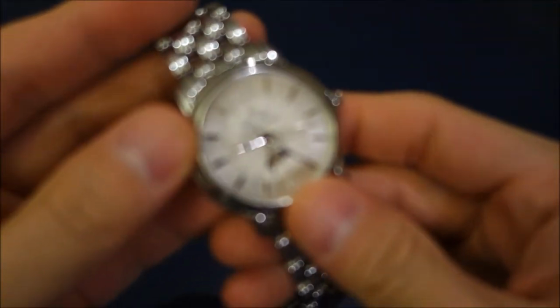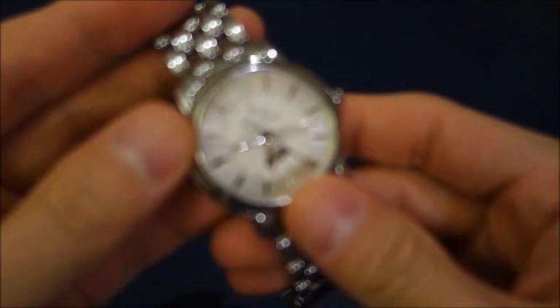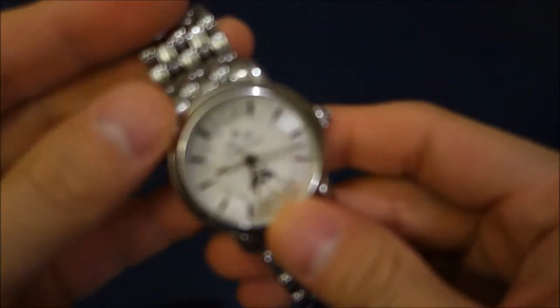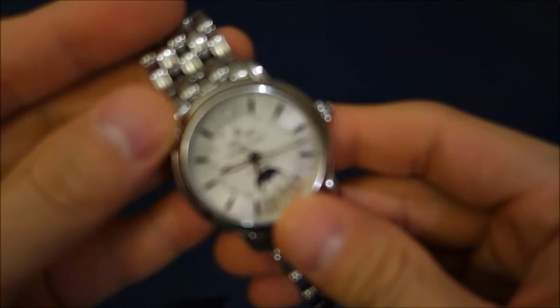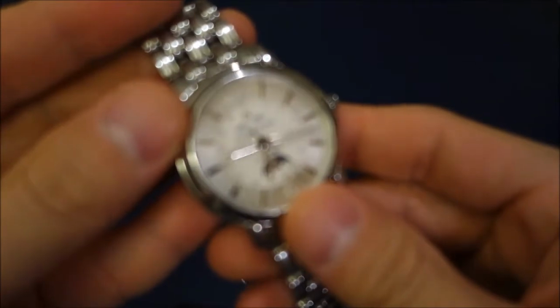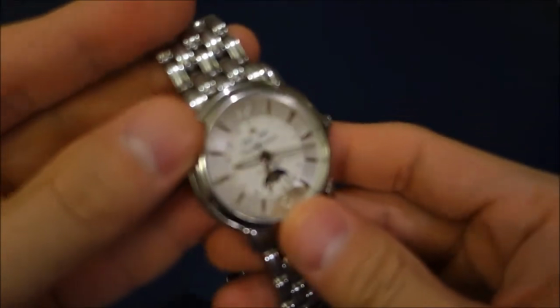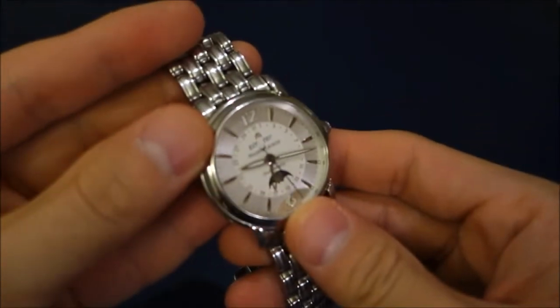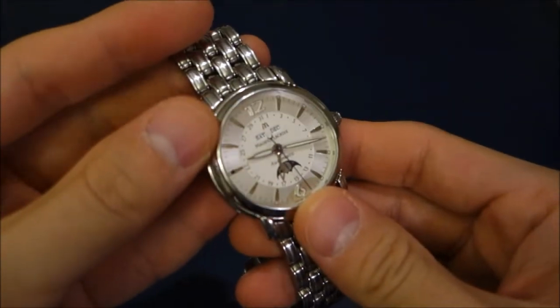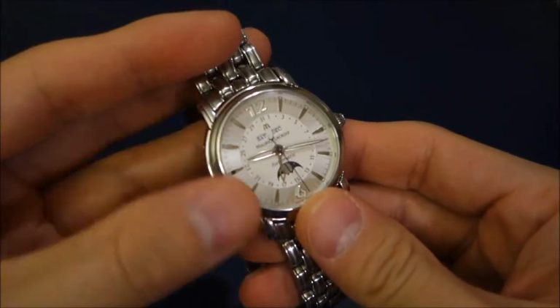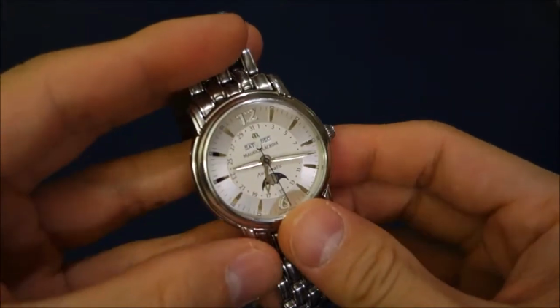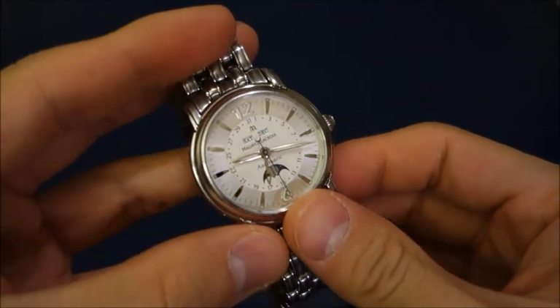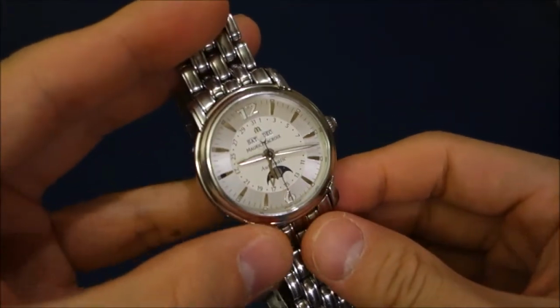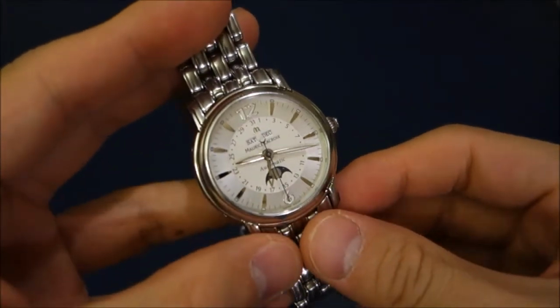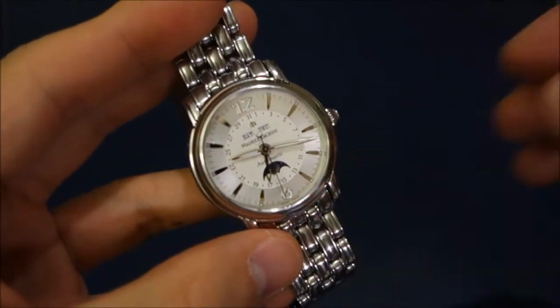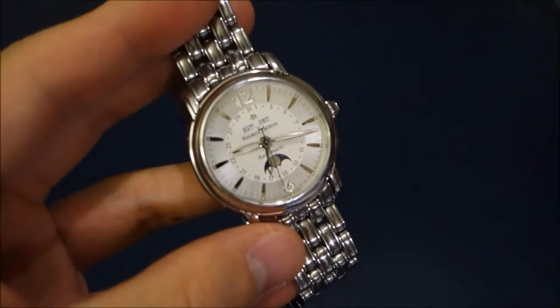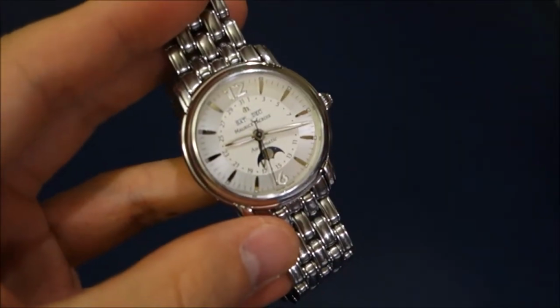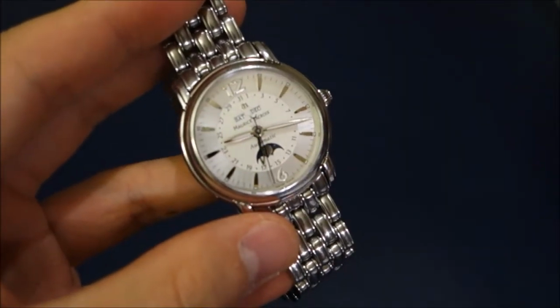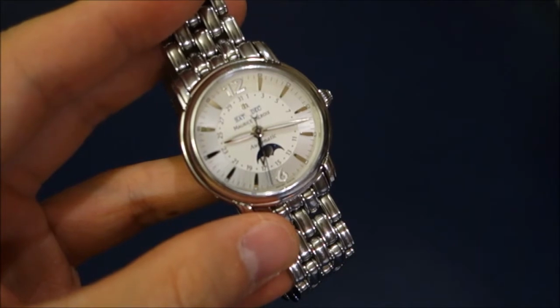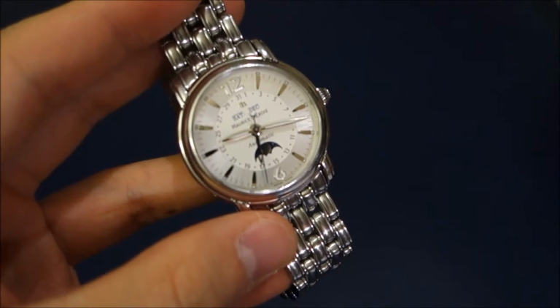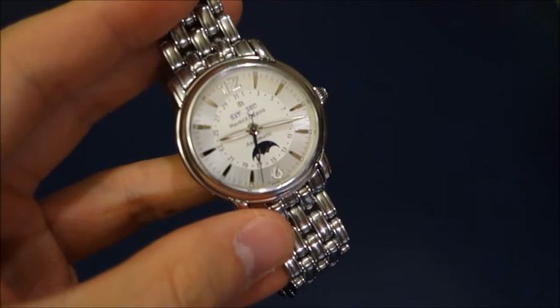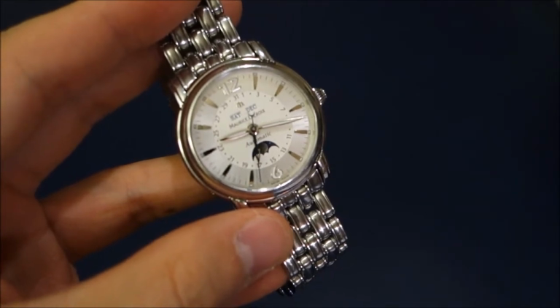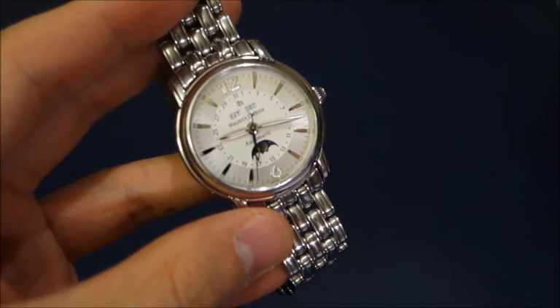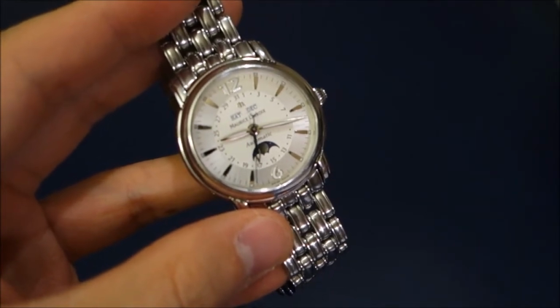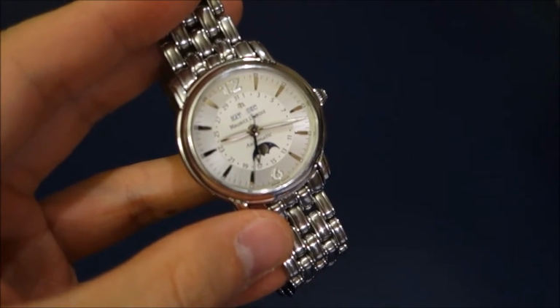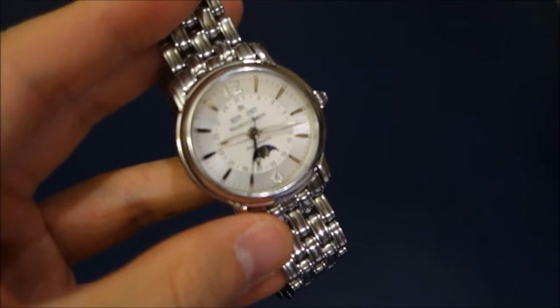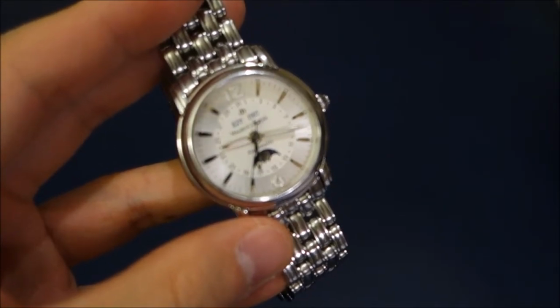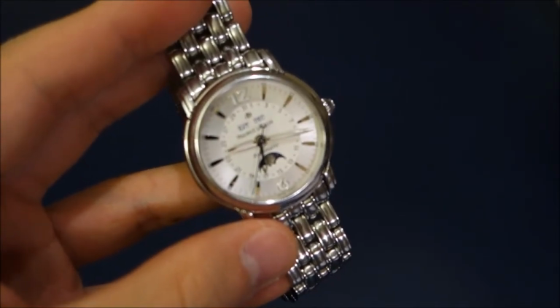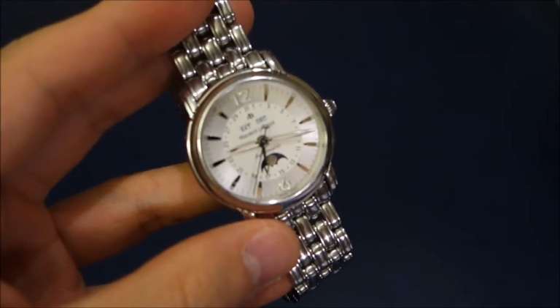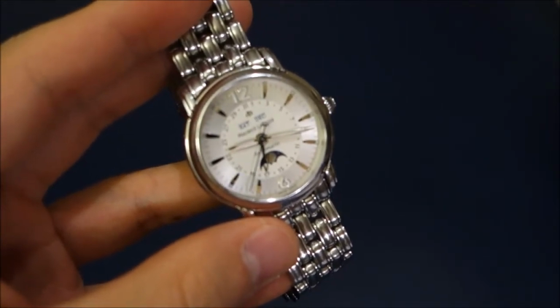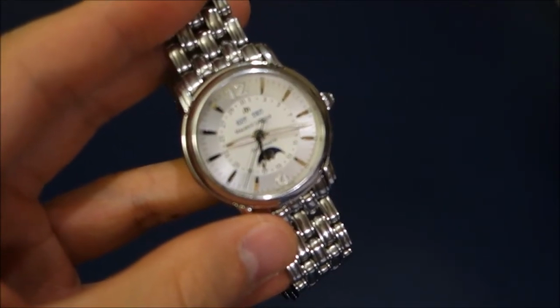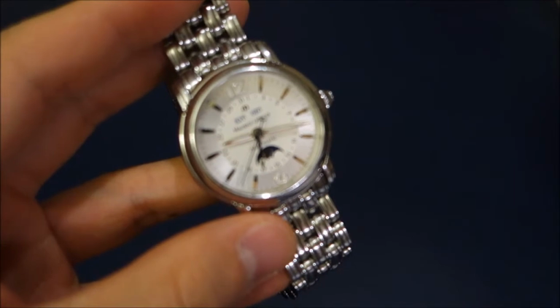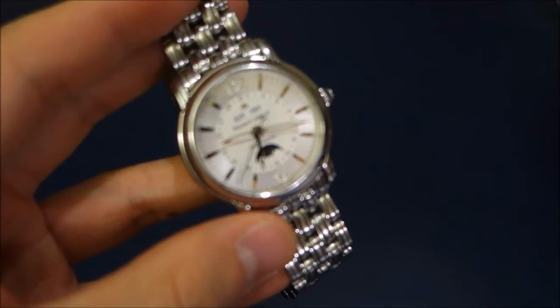What we have here is a Phase de Lune from the Masterpiece collection. The model number is MP6347.